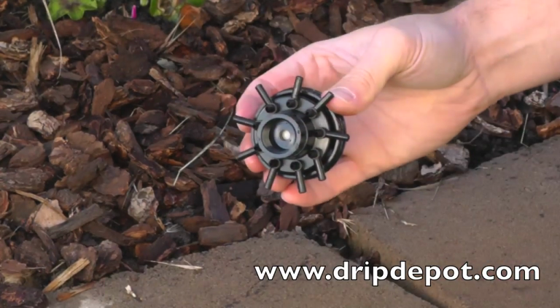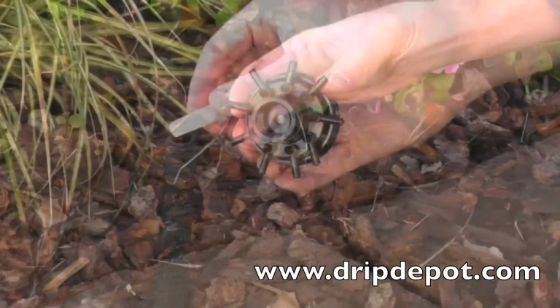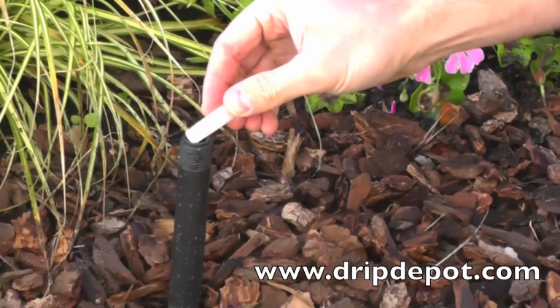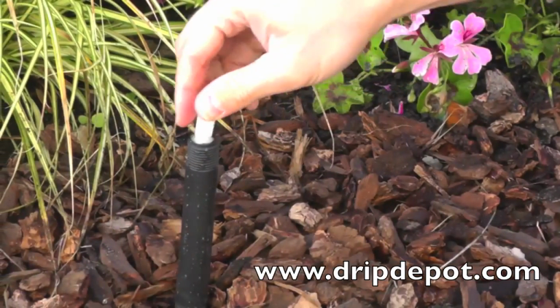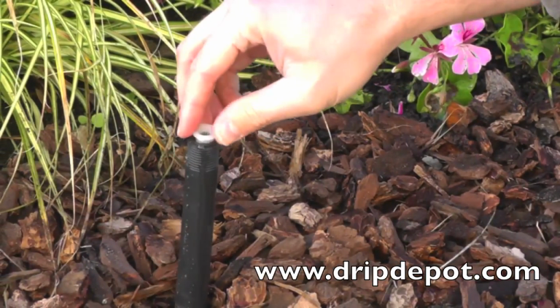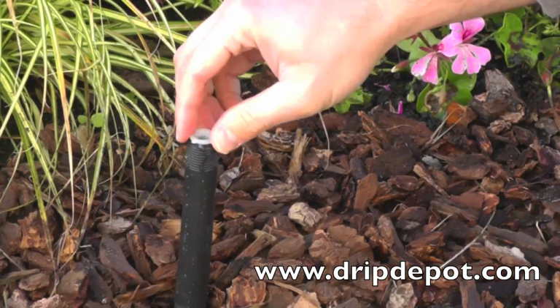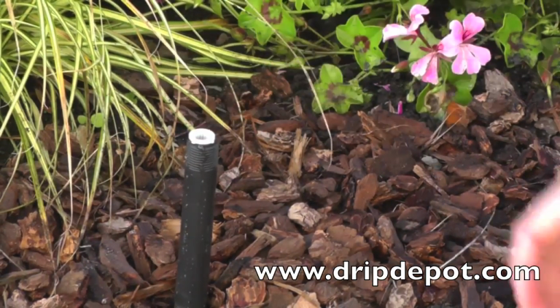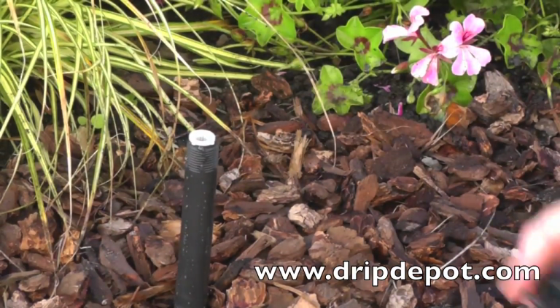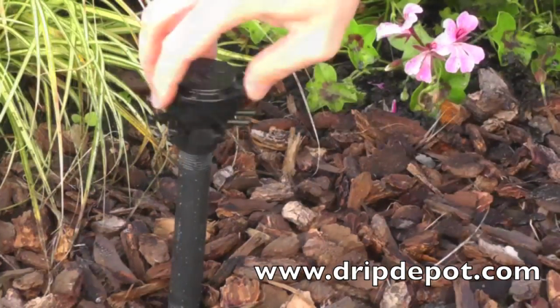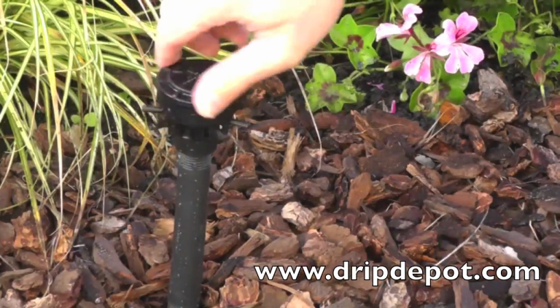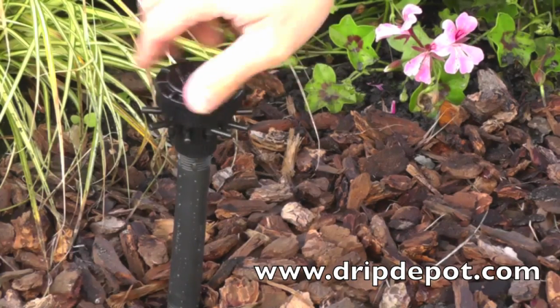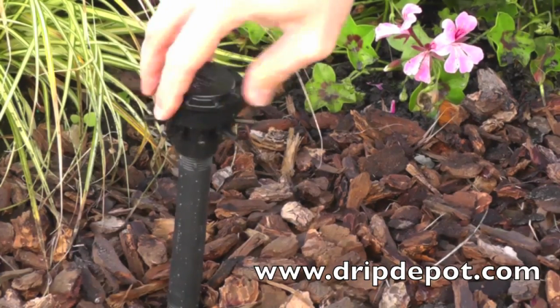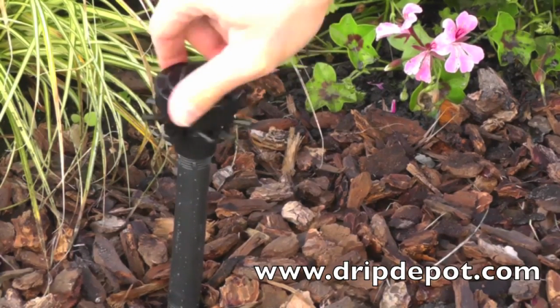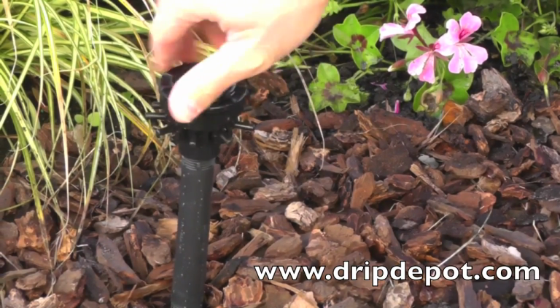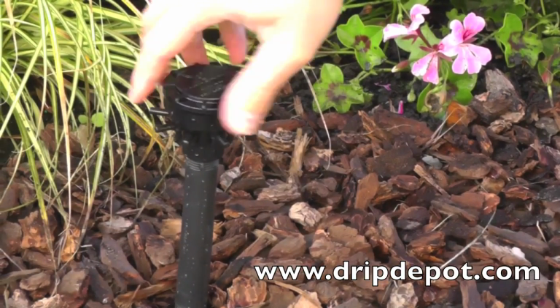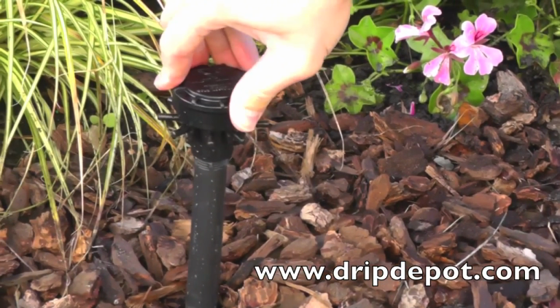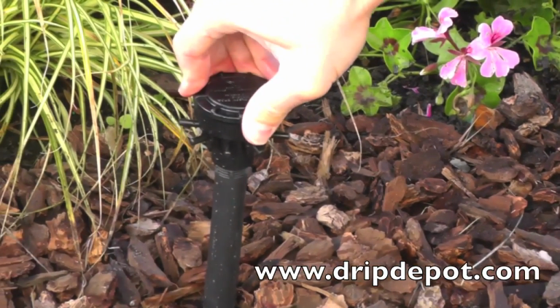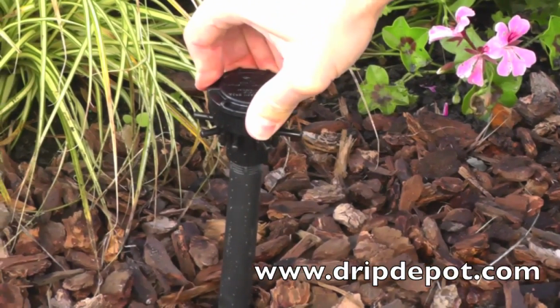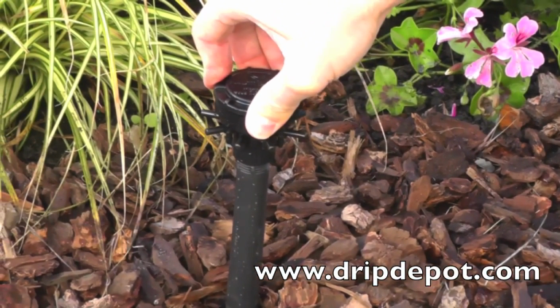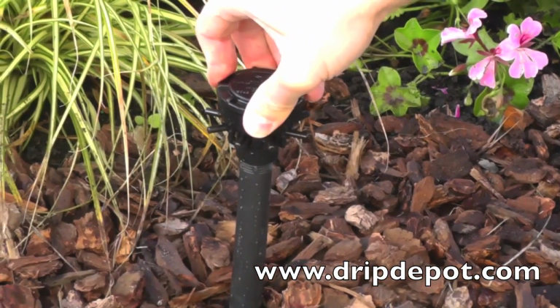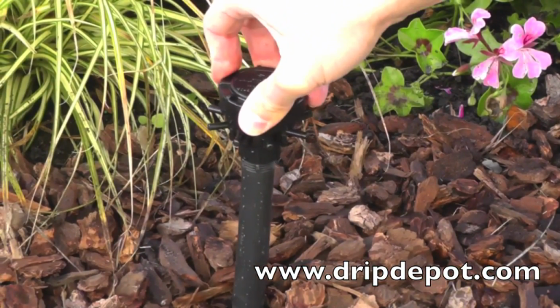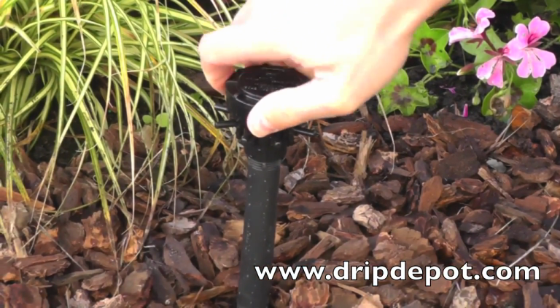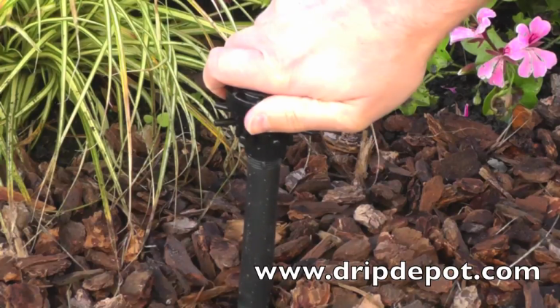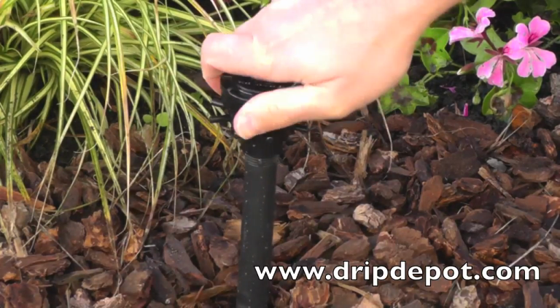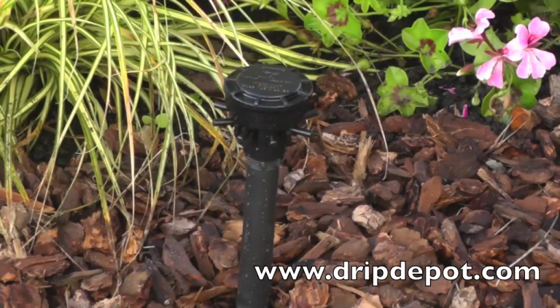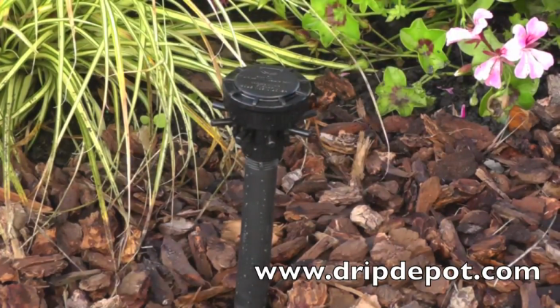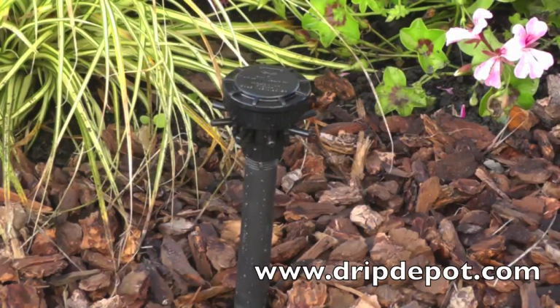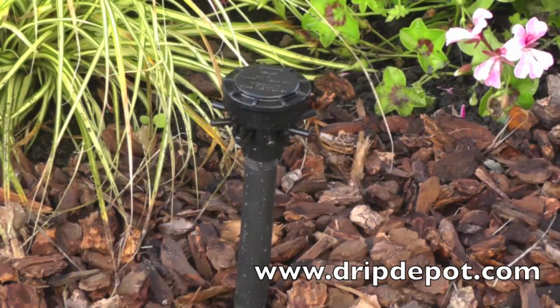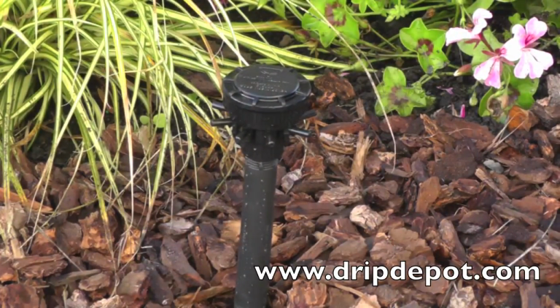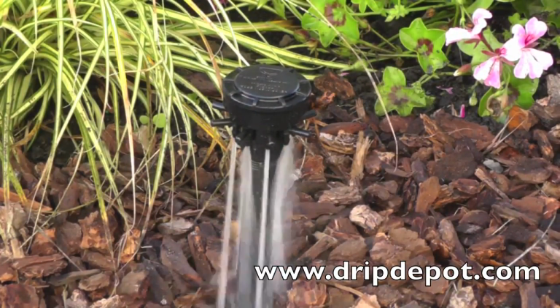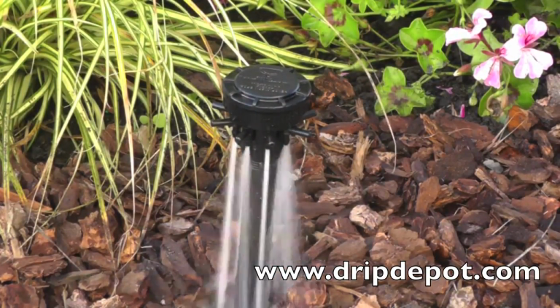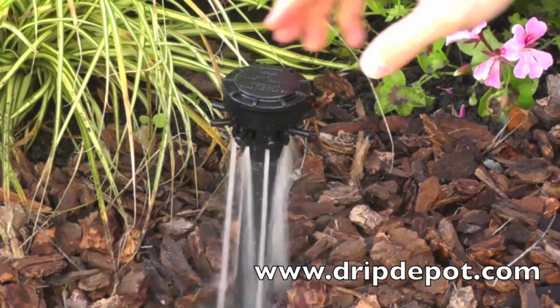To use, place the filter on an existing riser, then screw the manifold onto the riser. Do not over-tighten the manifold — over-tightening can crack the manifold, causing it to leak while in use.